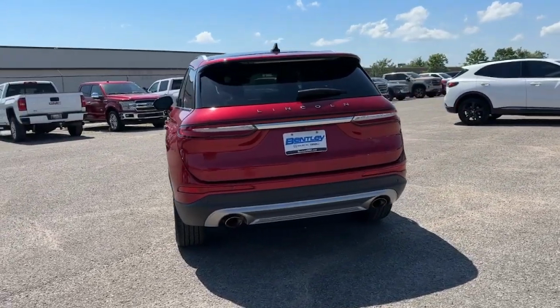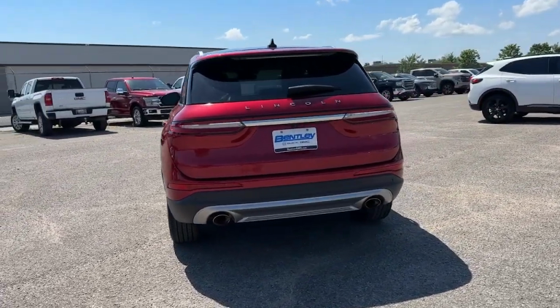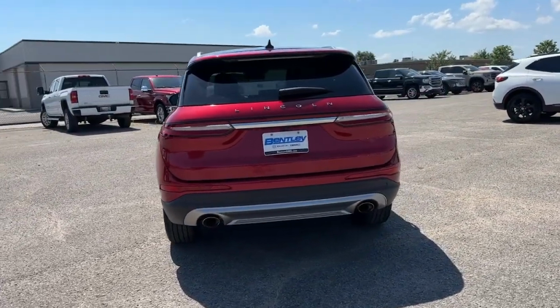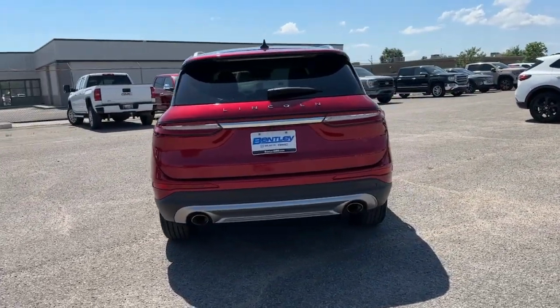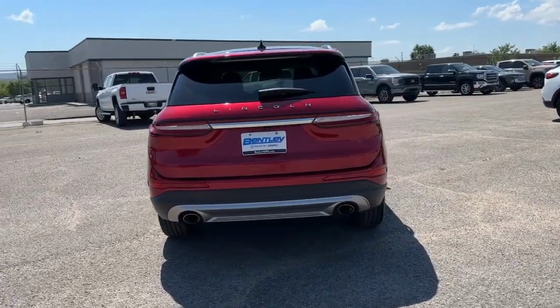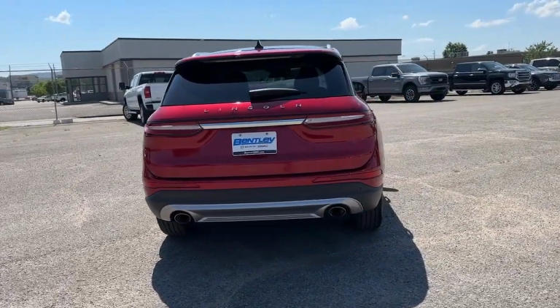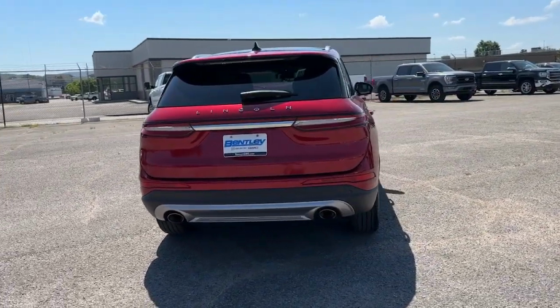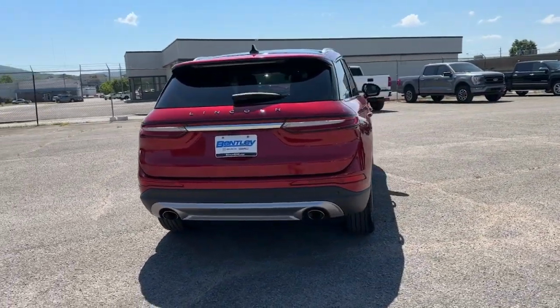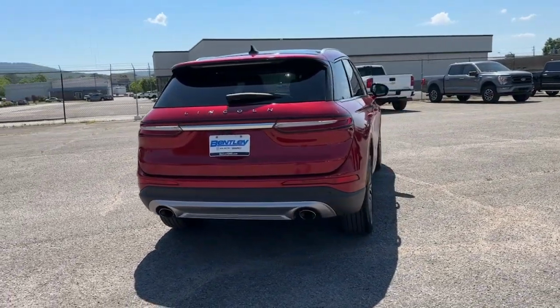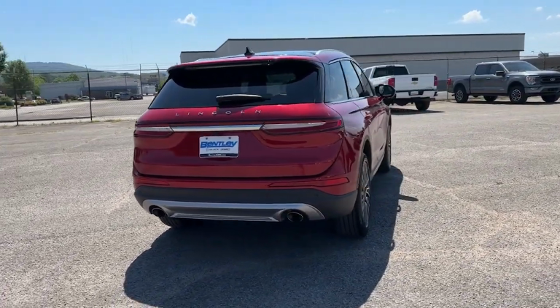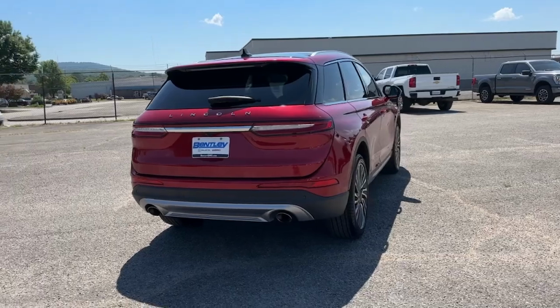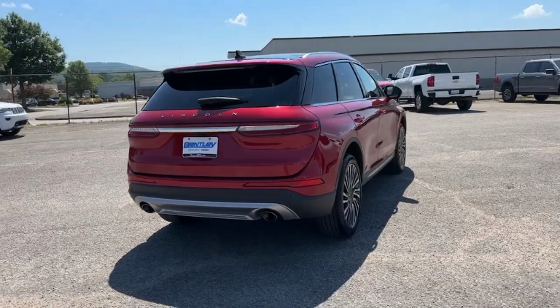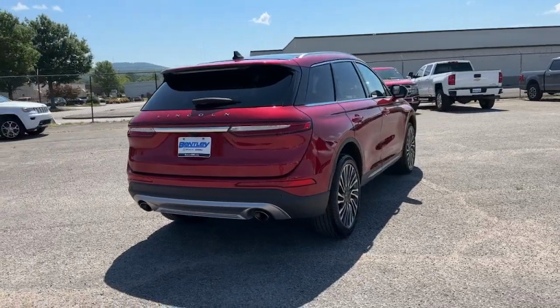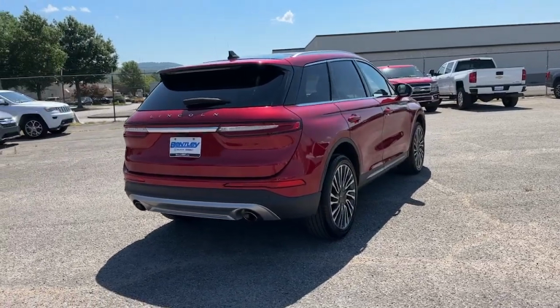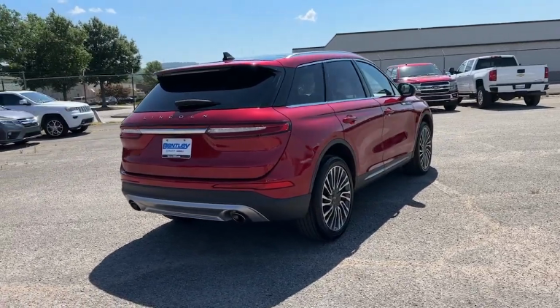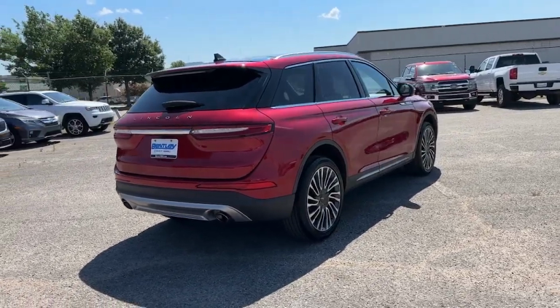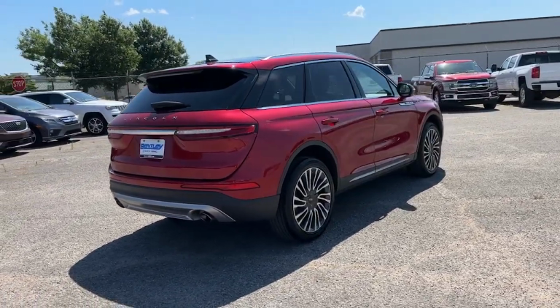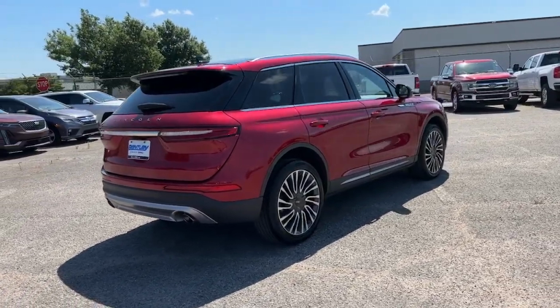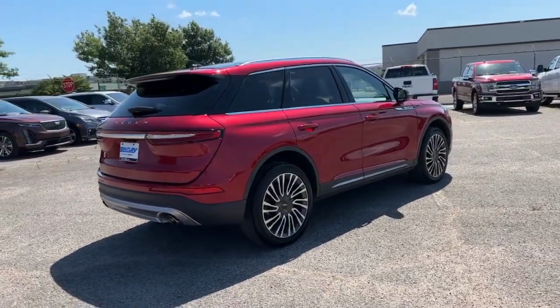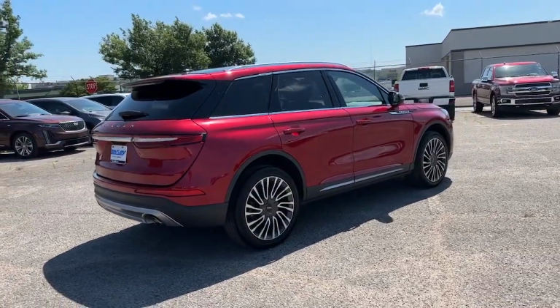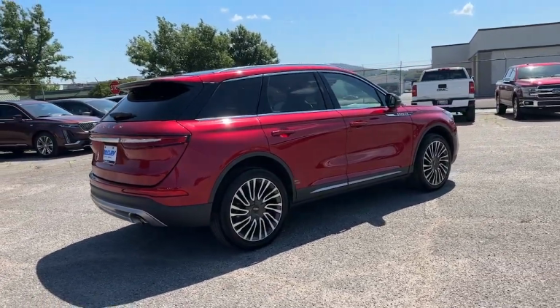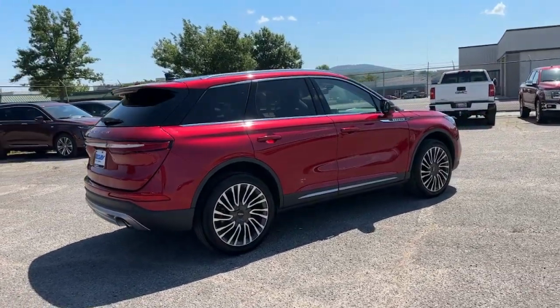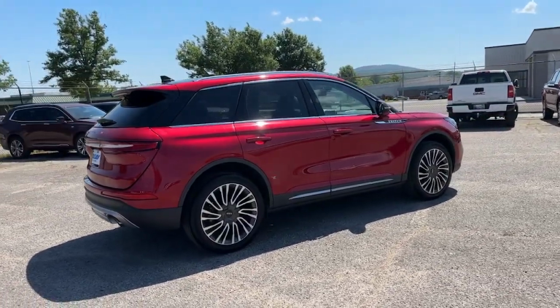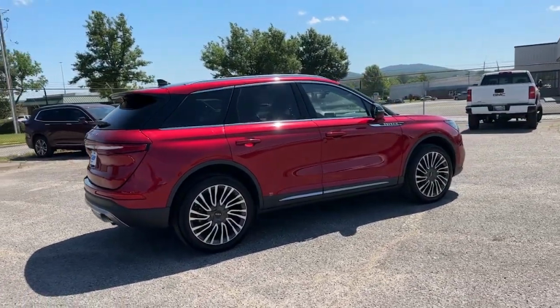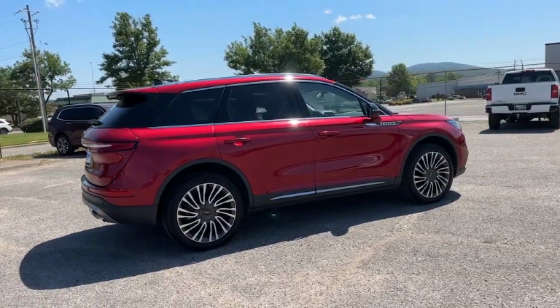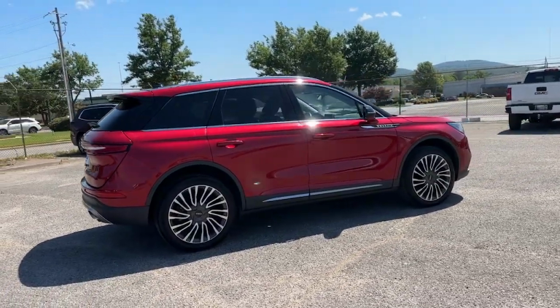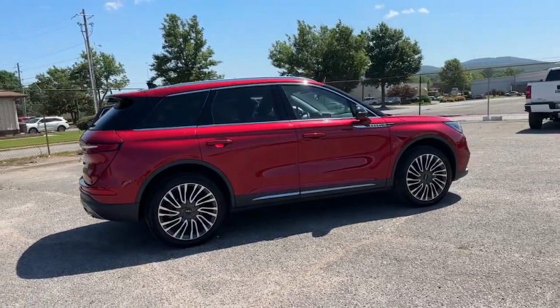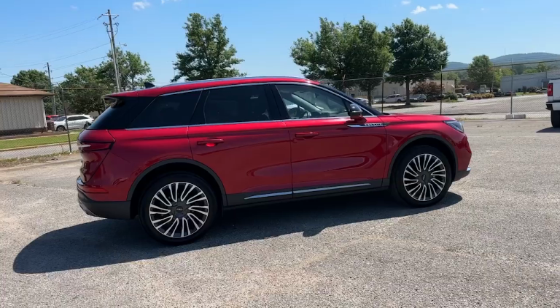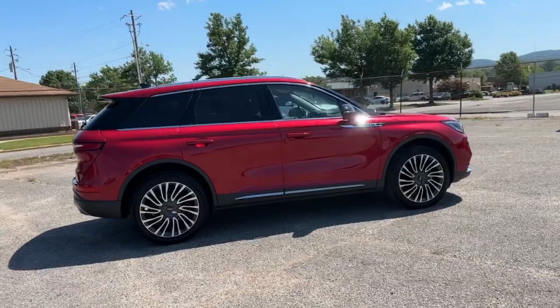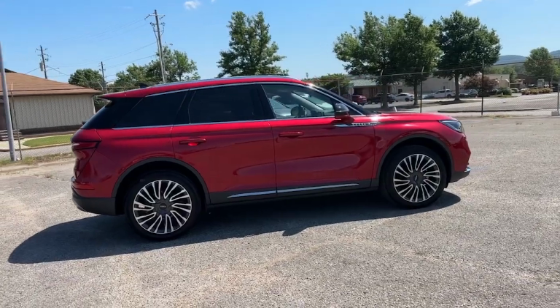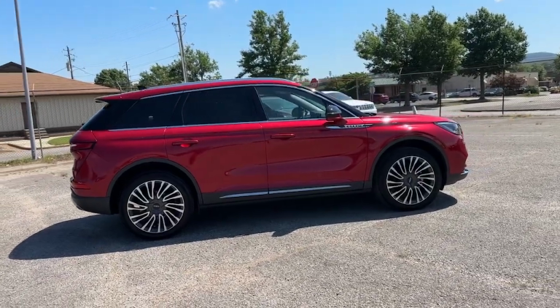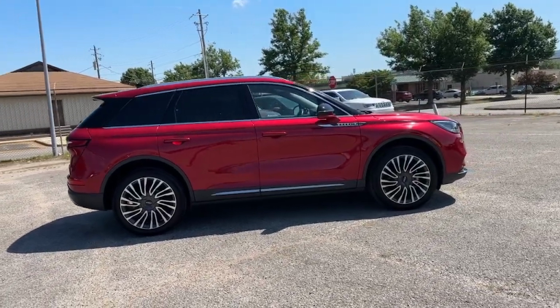Wrap yourself in the luxury of its premium interior, feel the security of its driver-assist safety tech, and enjoy the capability and convenience of this can-do SUV.